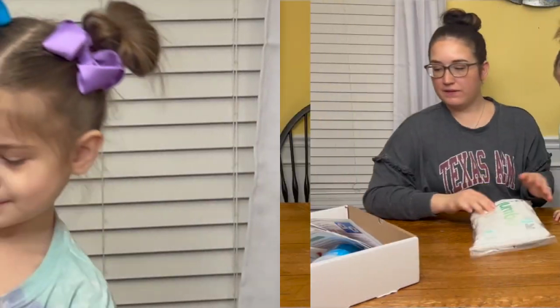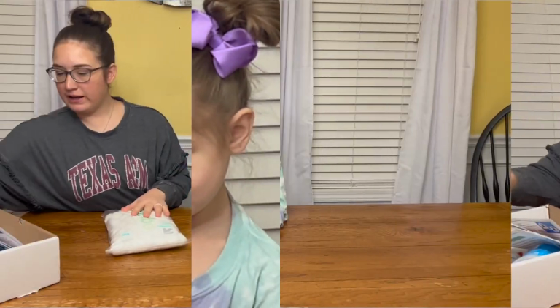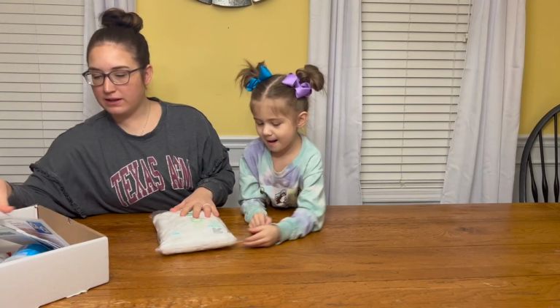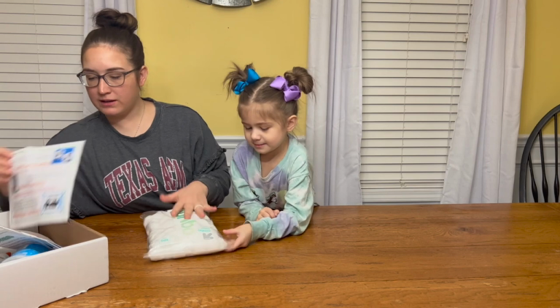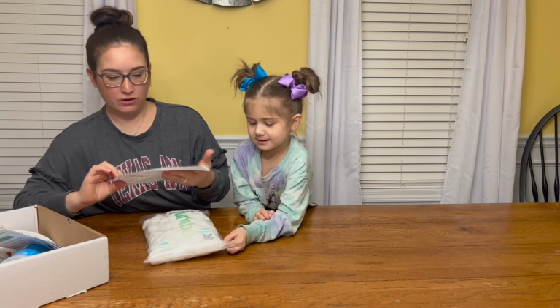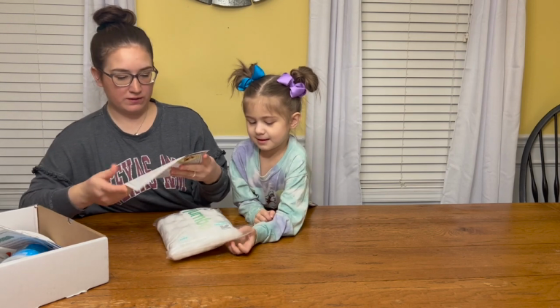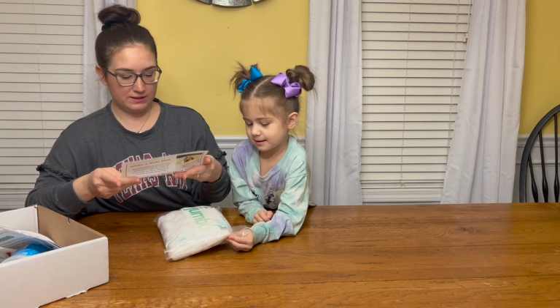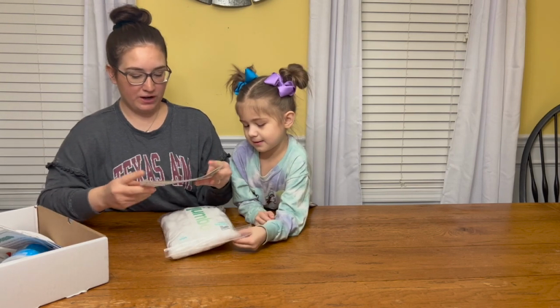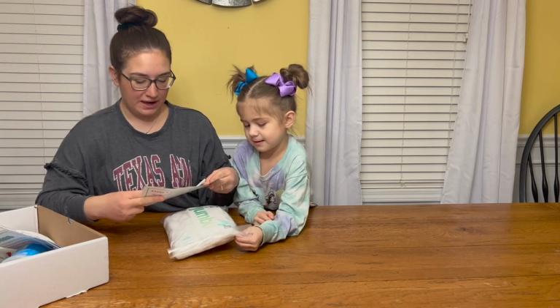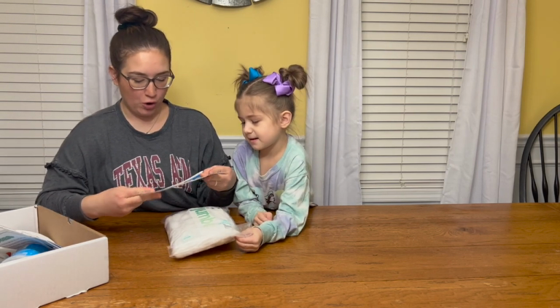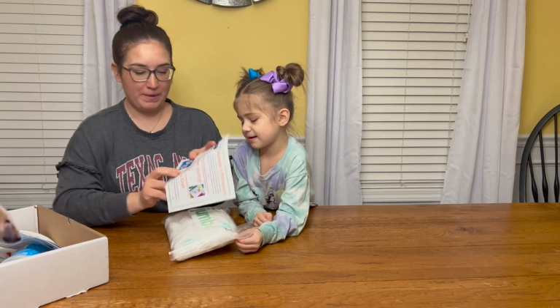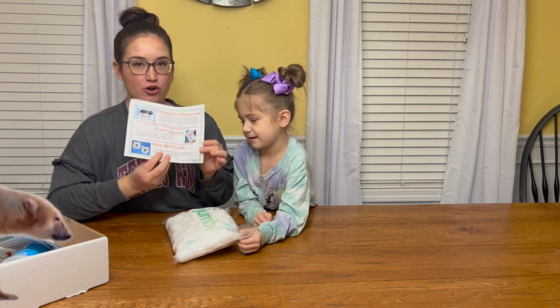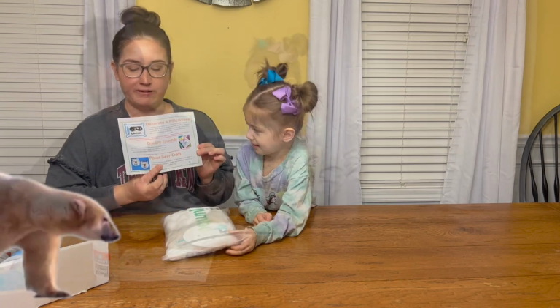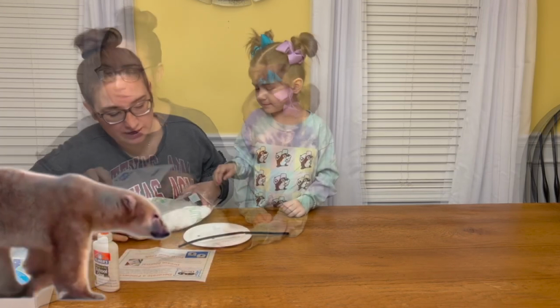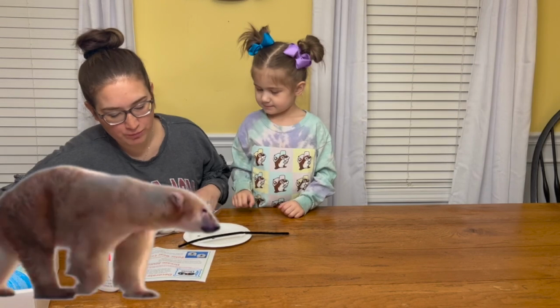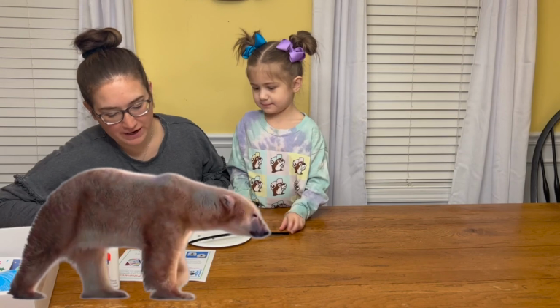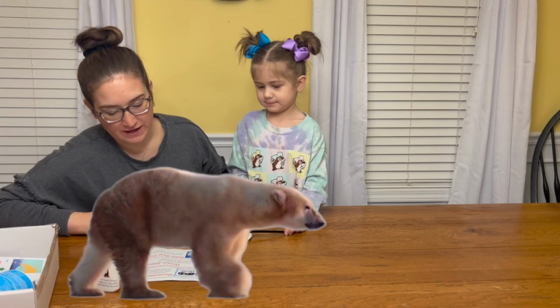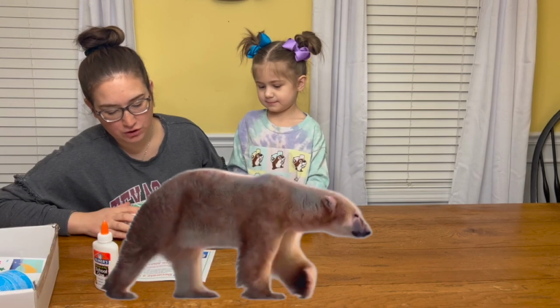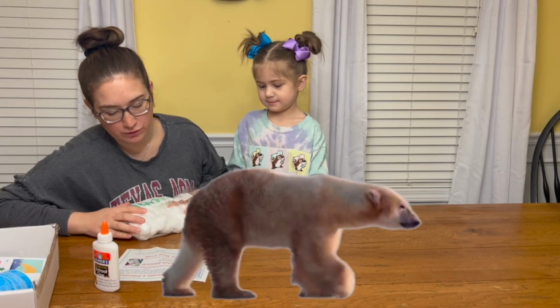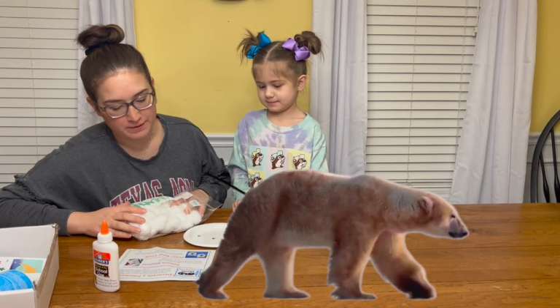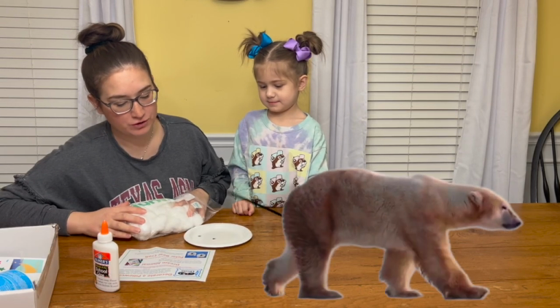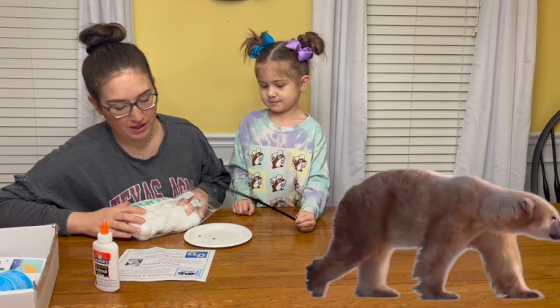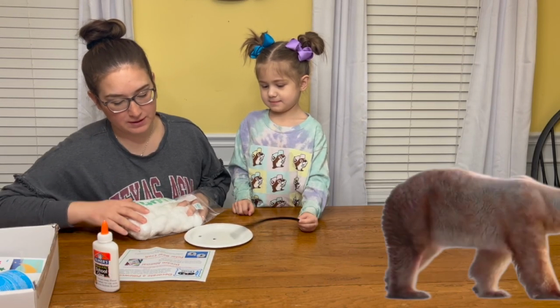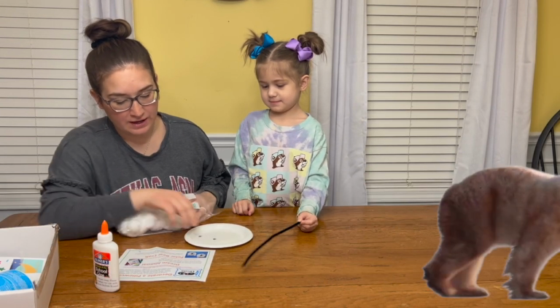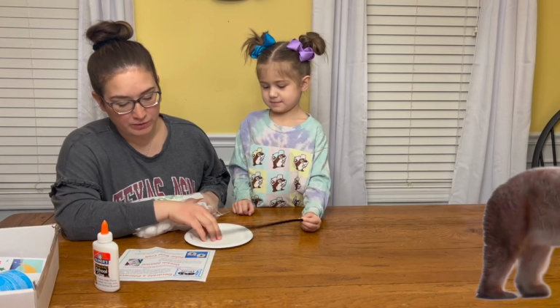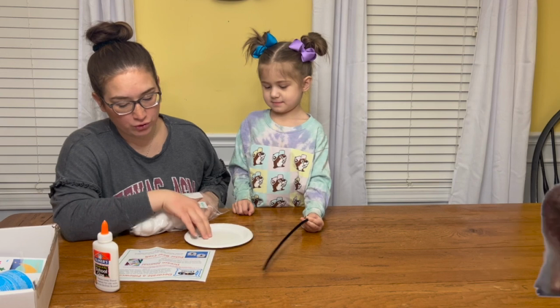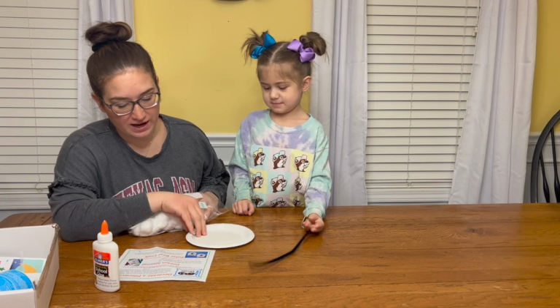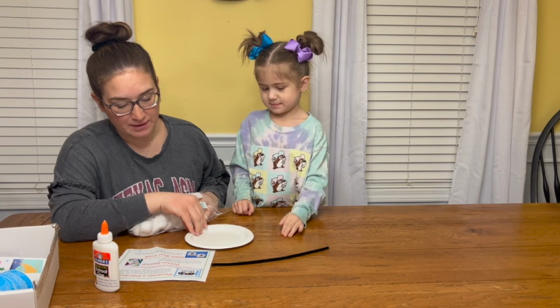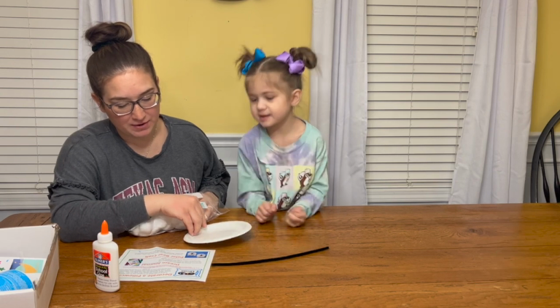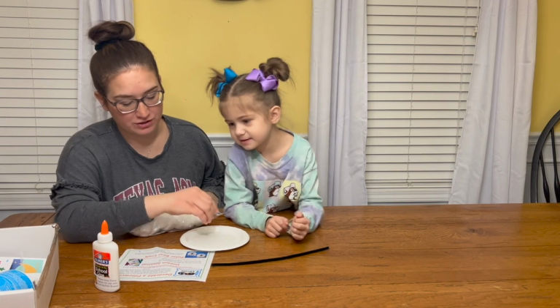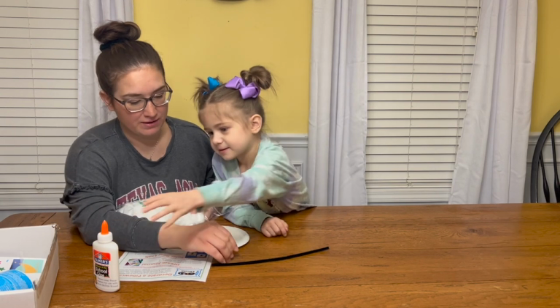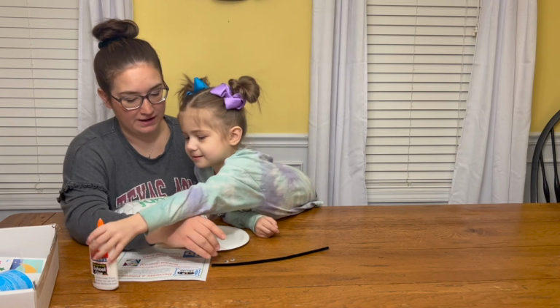Next thing on the list is we are making a polar bear craft. Create your own polar bear face — glue the cotton balls on the plate, then decorate it with the googly eyes and pipe cleaner to make the face.